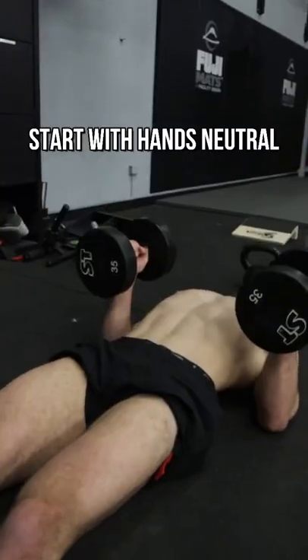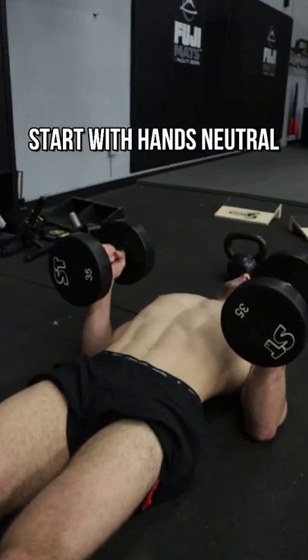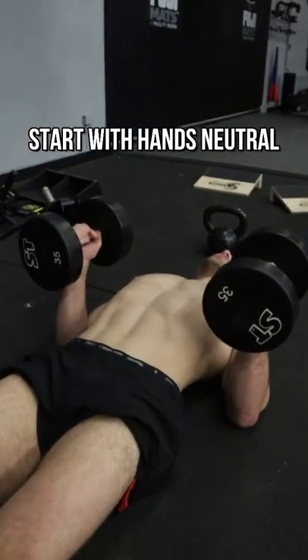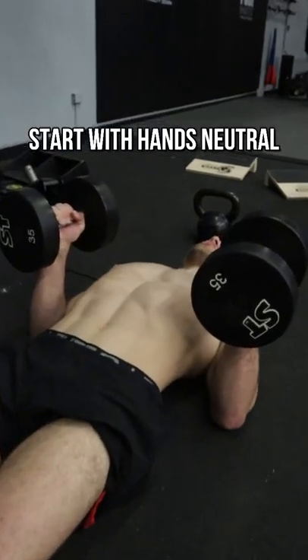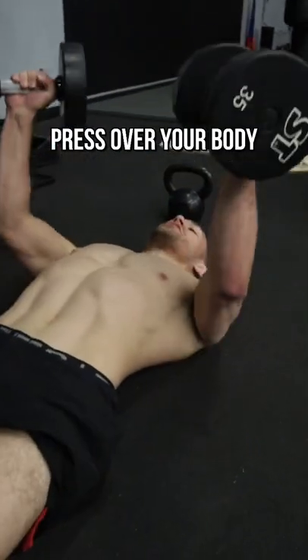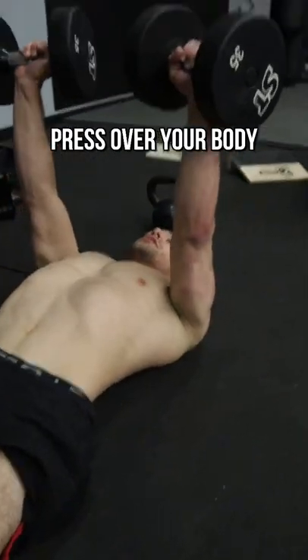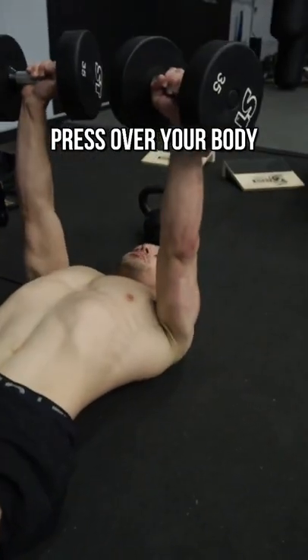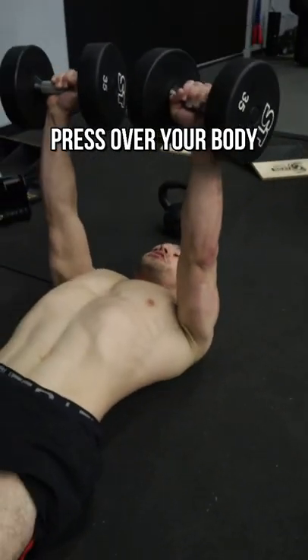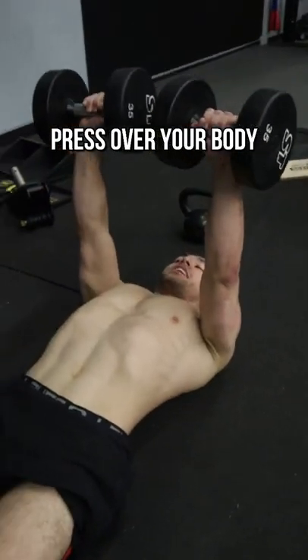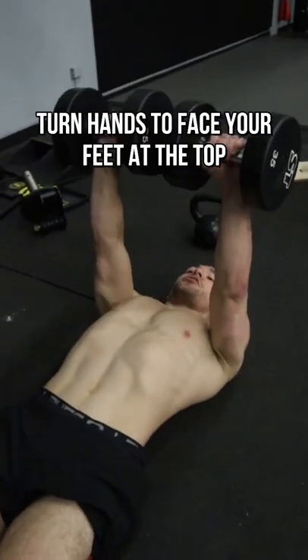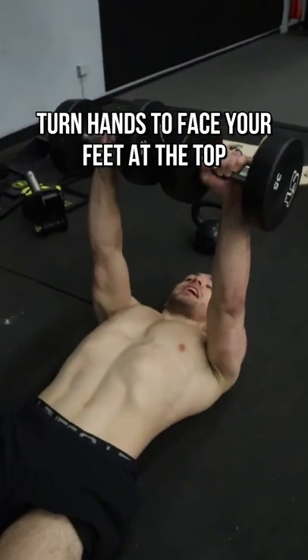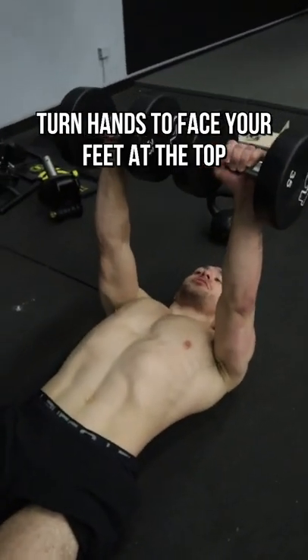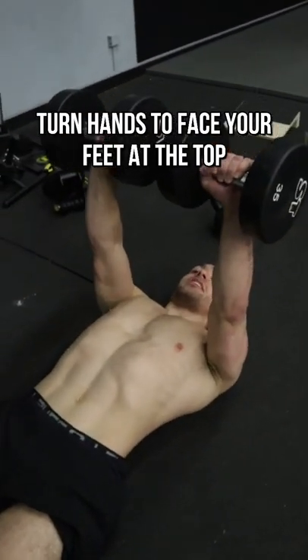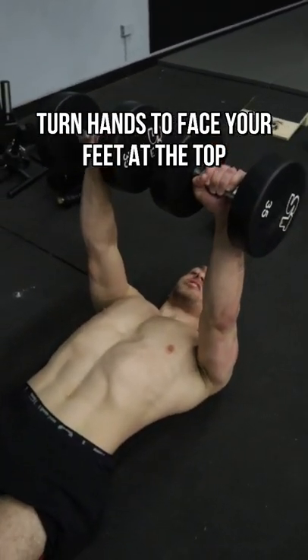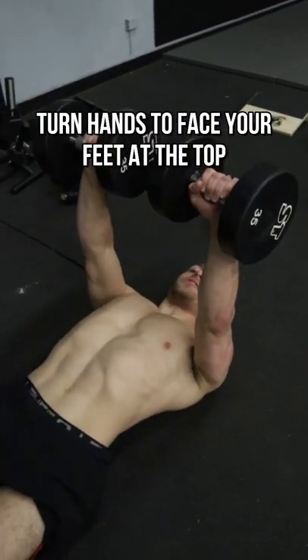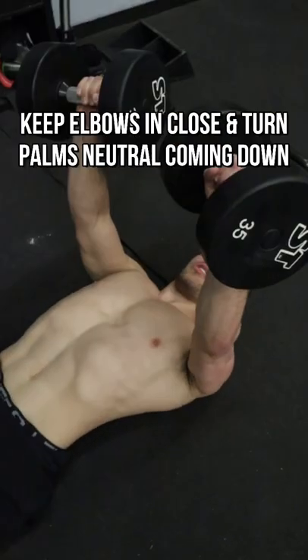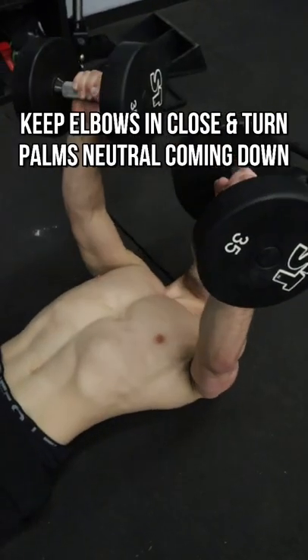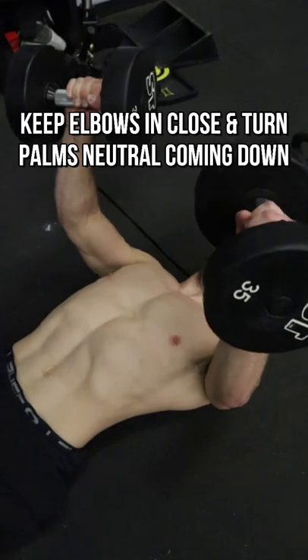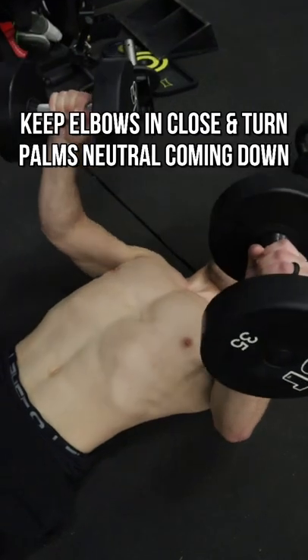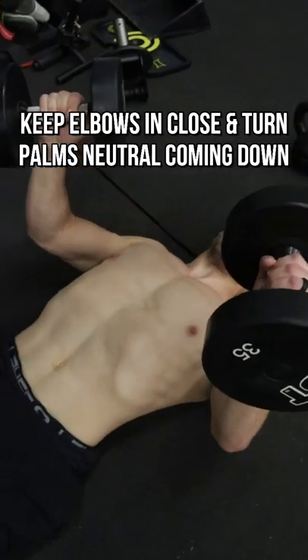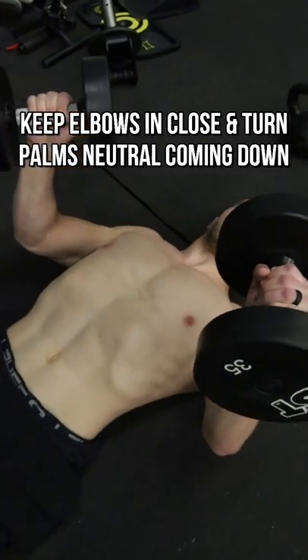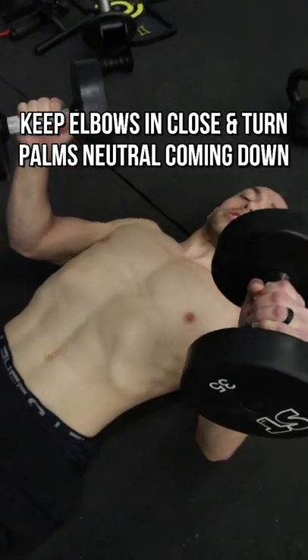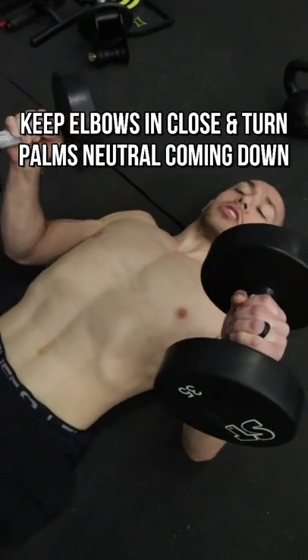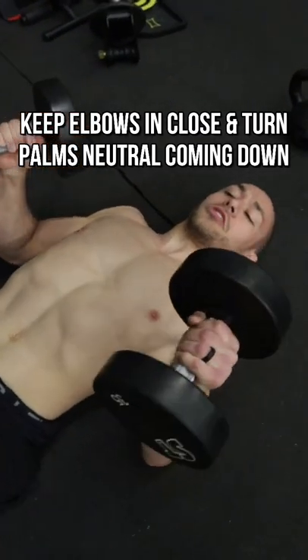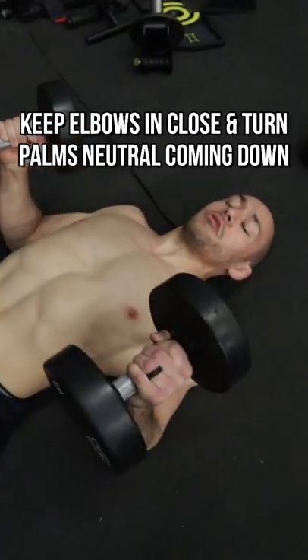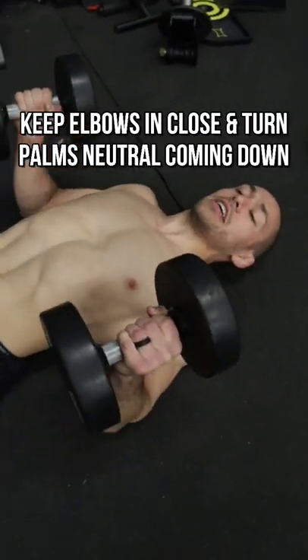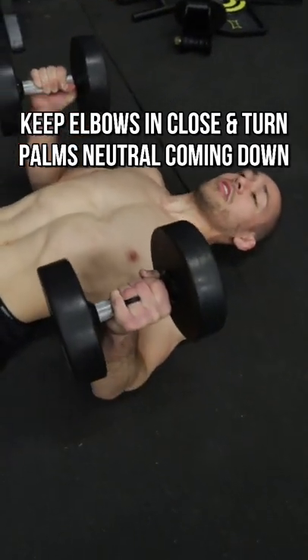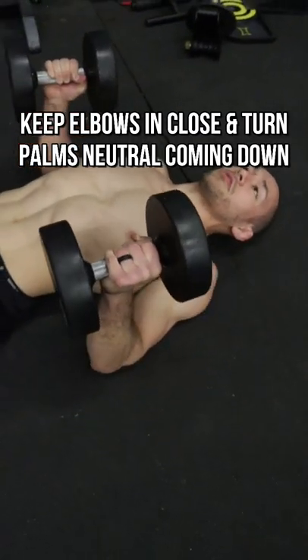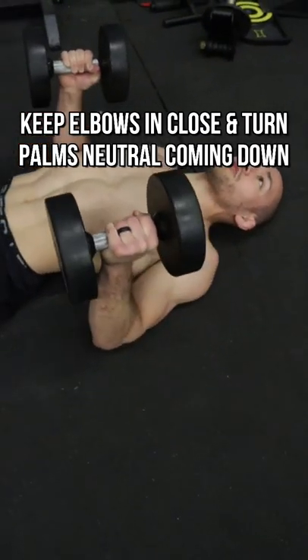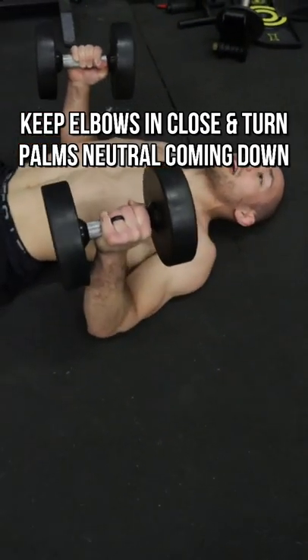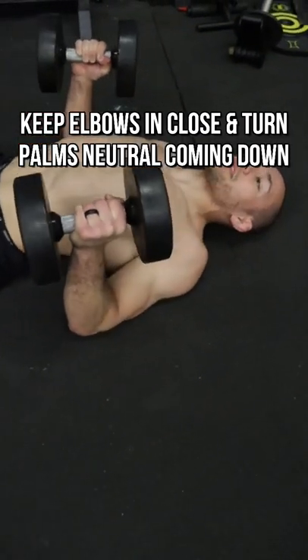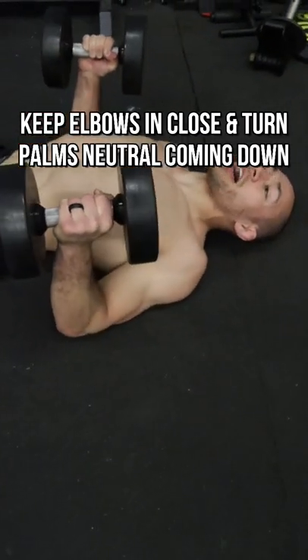Start with your hands neutral, press up over your body, and turn your hands so that they face your feet. When you come down, keep your elbows in close as you rotate and turn the dumbbells neutral at the bottom.